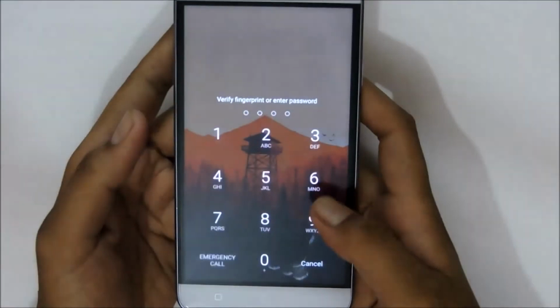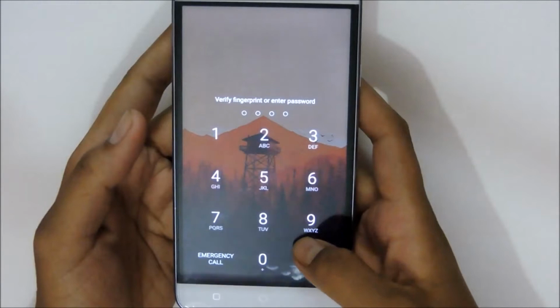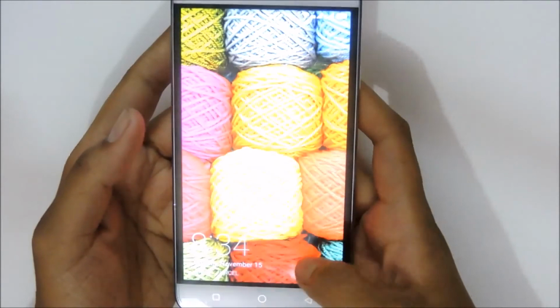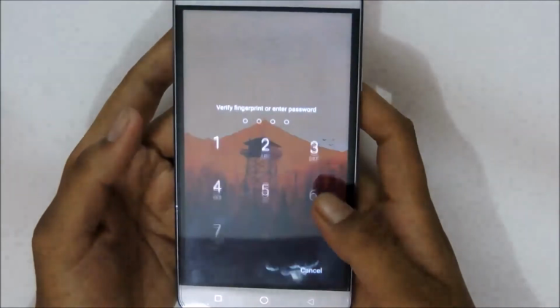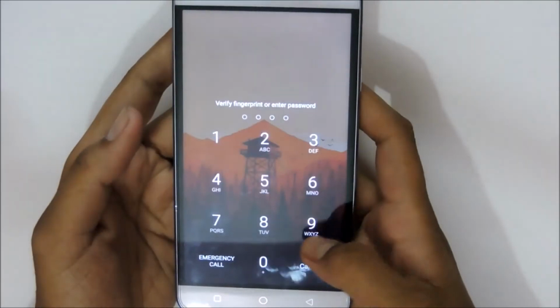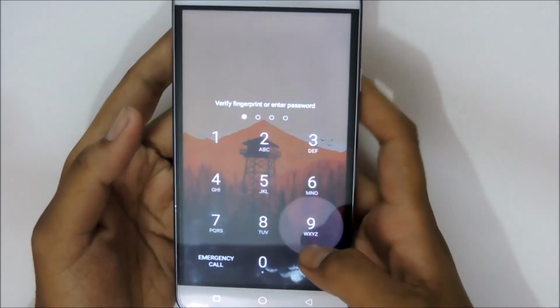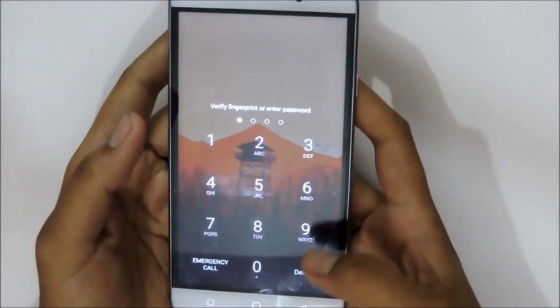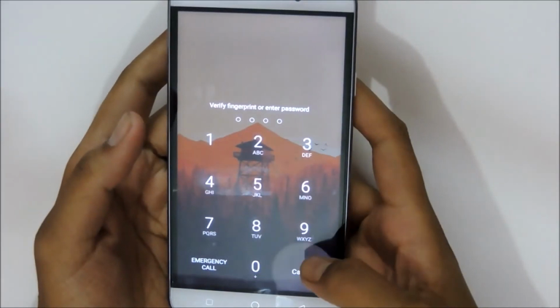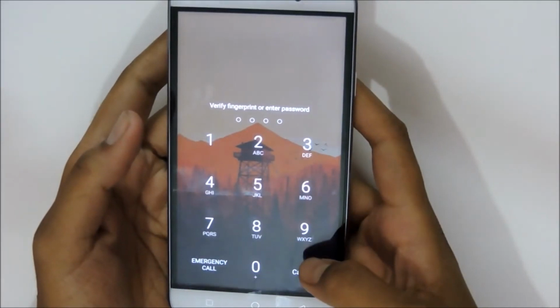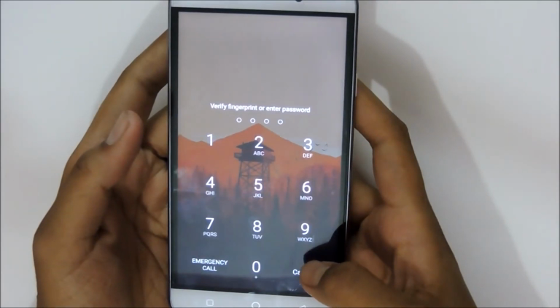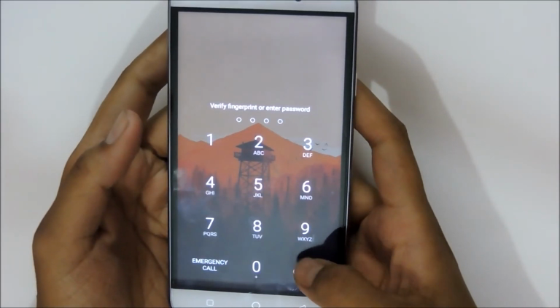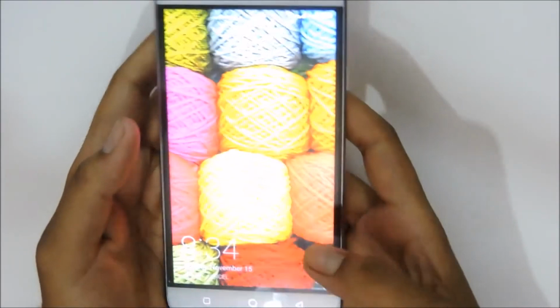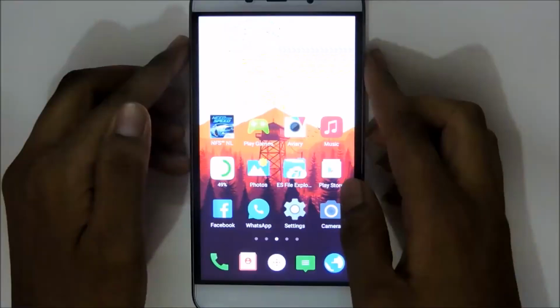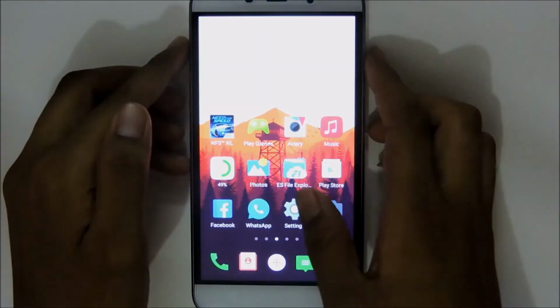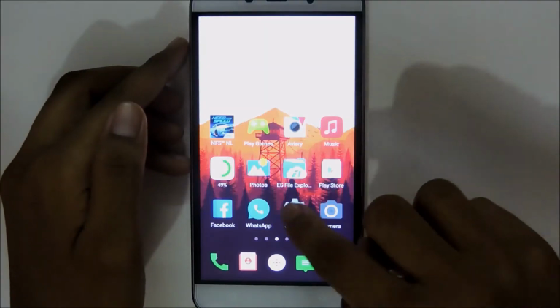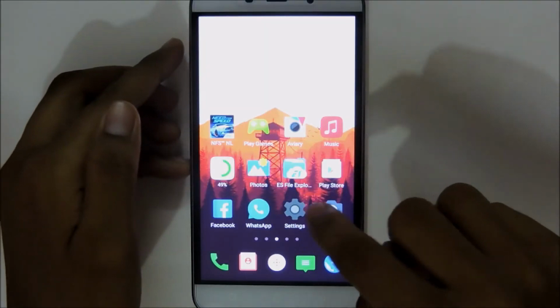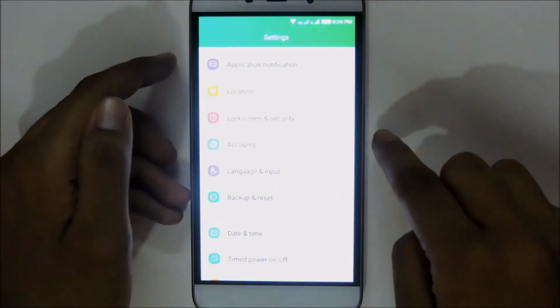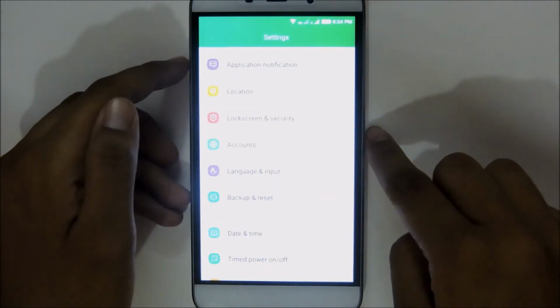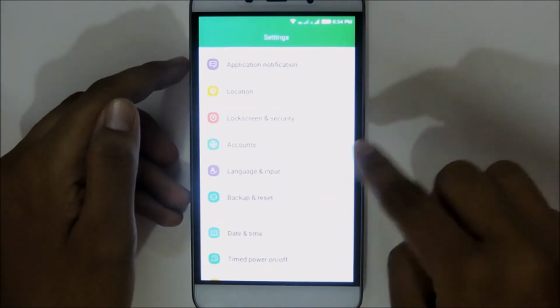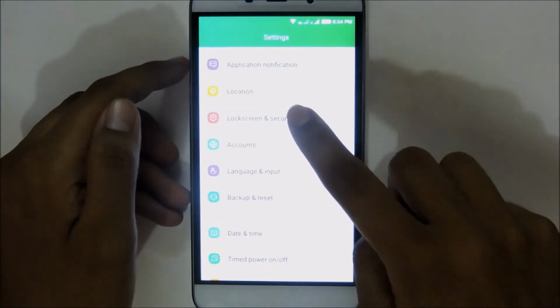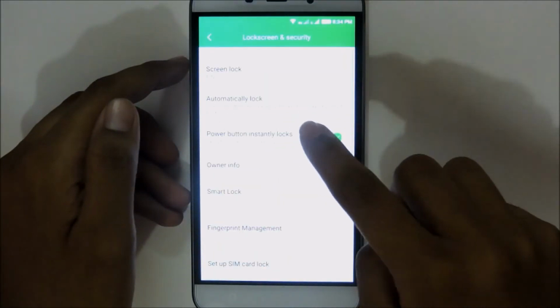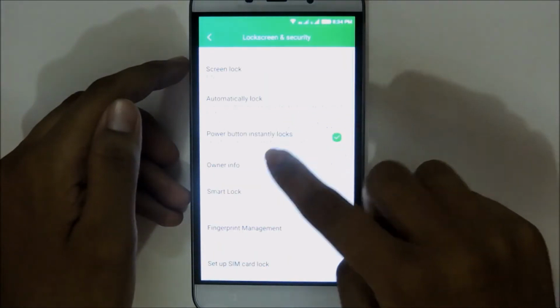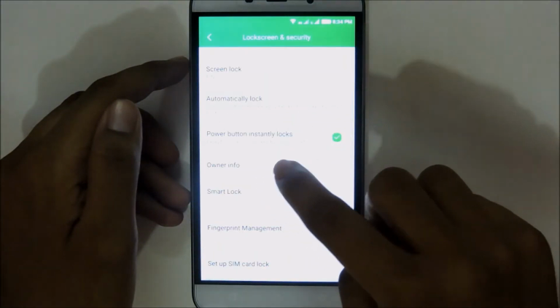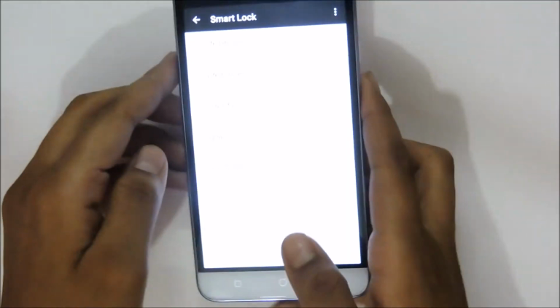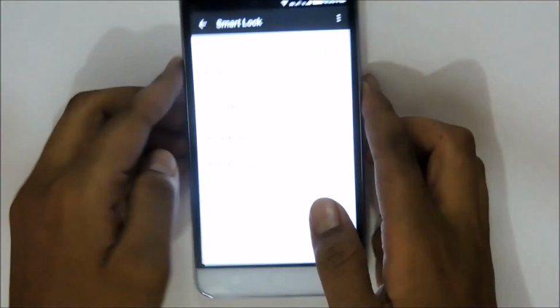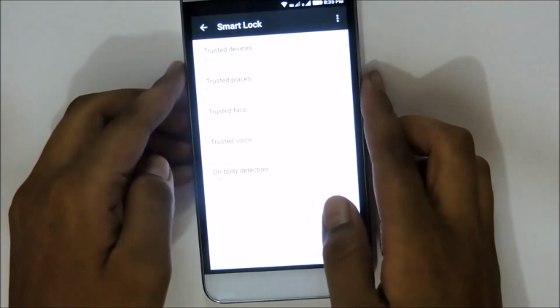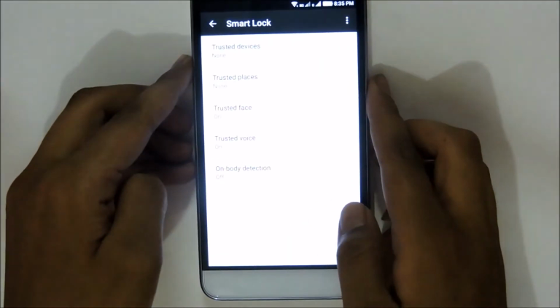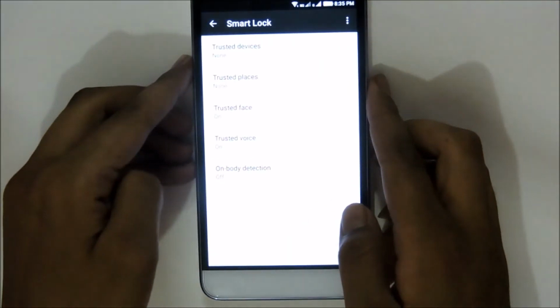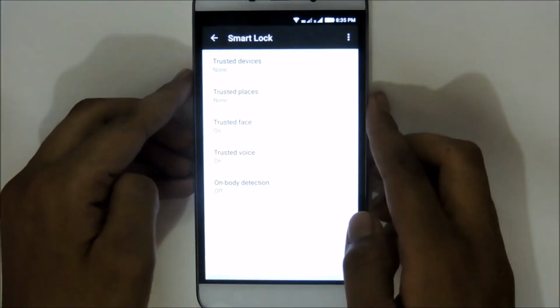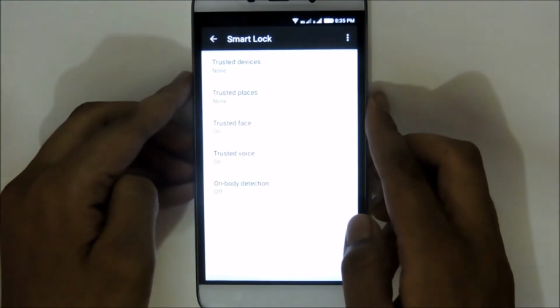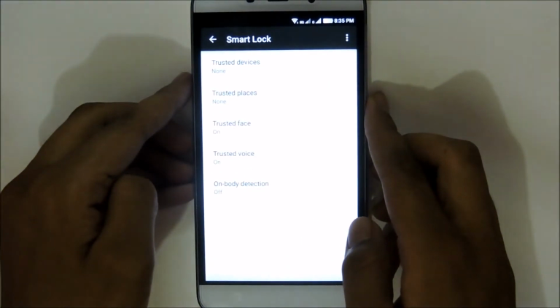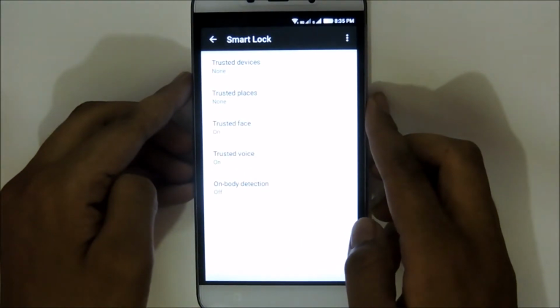And as you can see, the phone has been locked. To enable this feature, go to Settings, then go into Lock Screen and Security, then go into Smart Lock, and then lastly go into On-Body Detection.